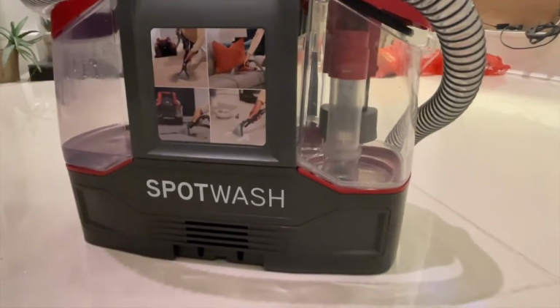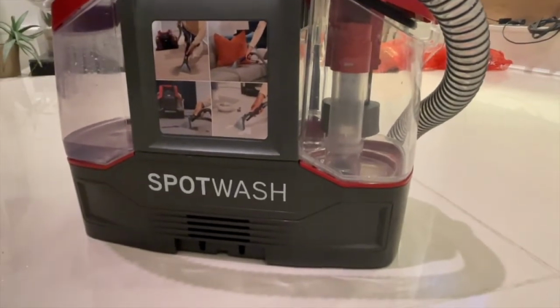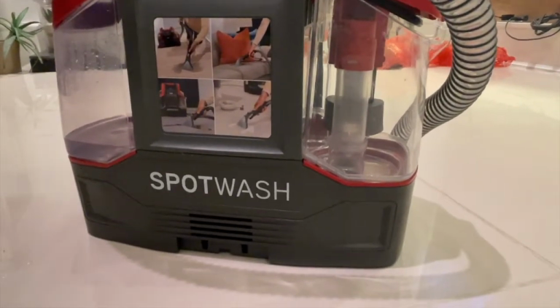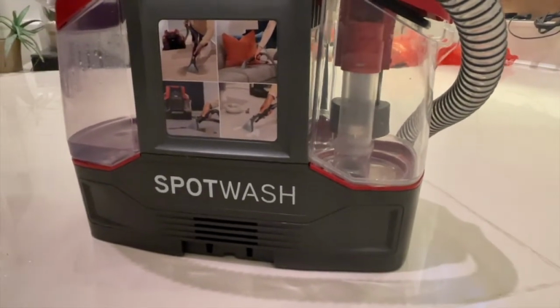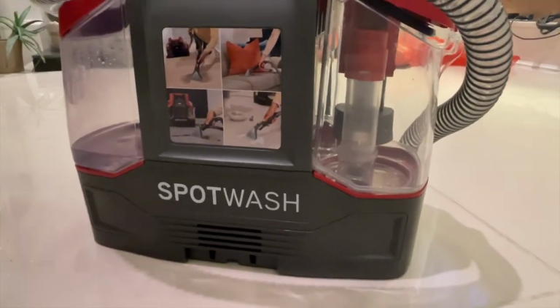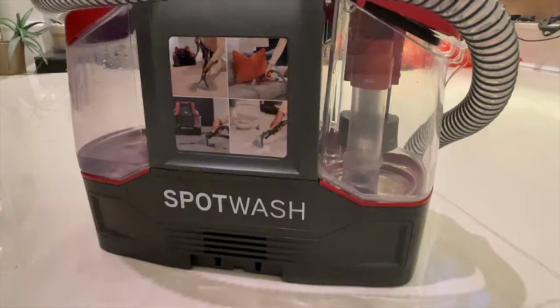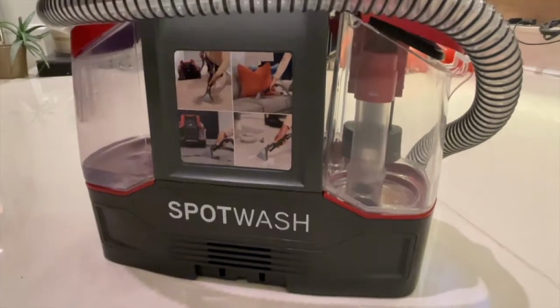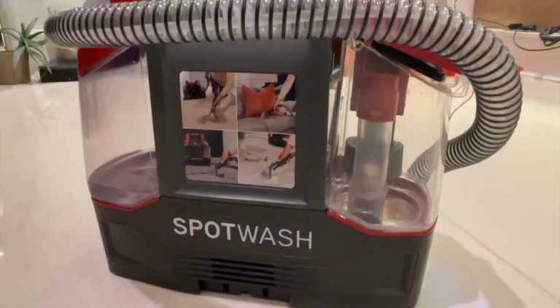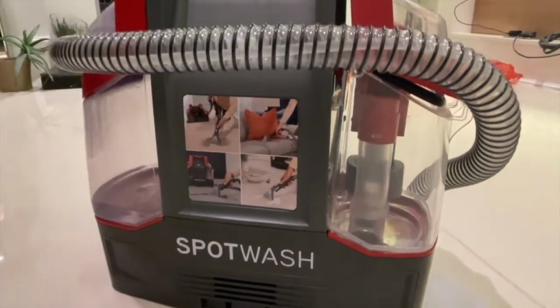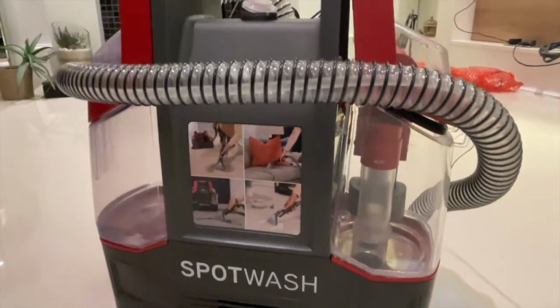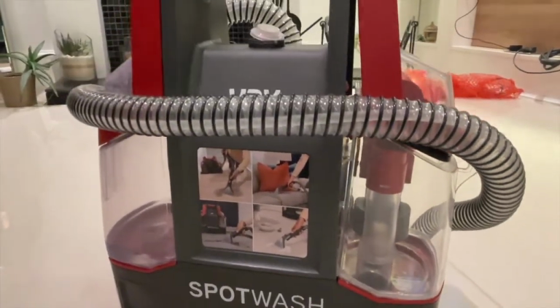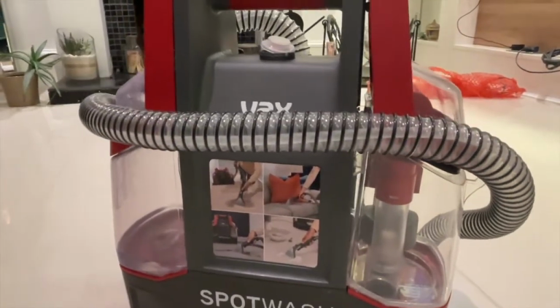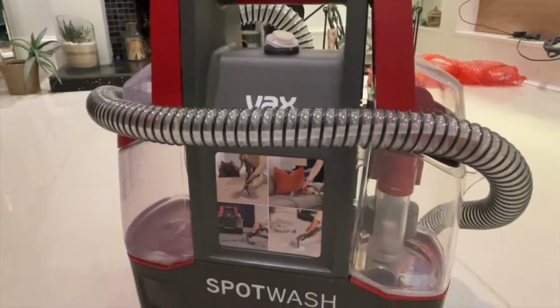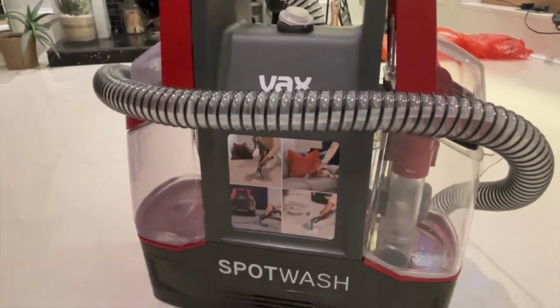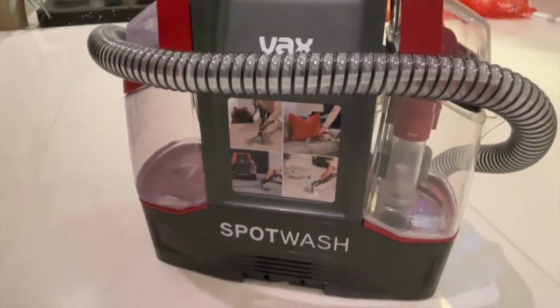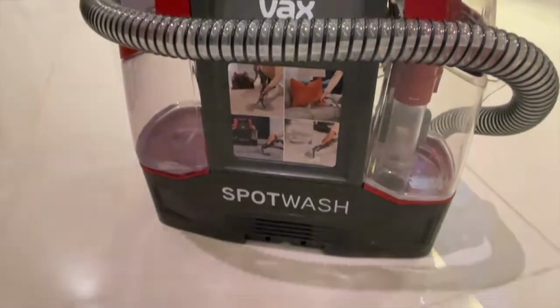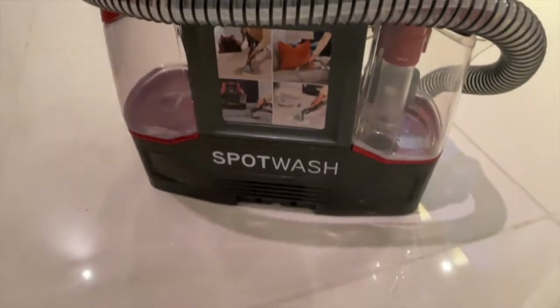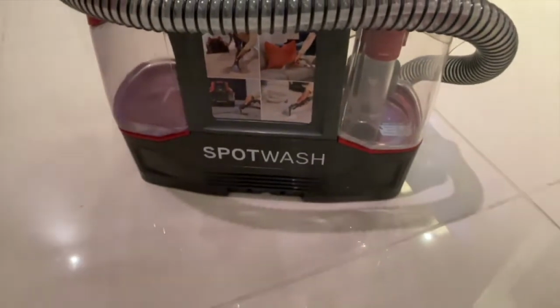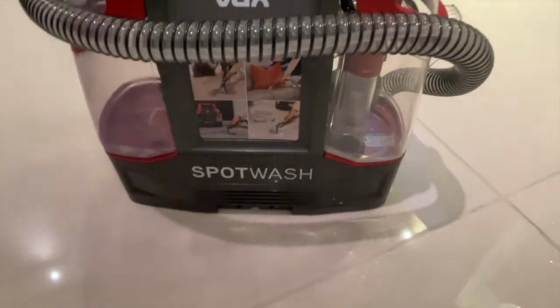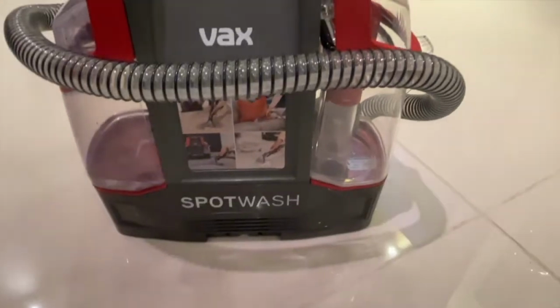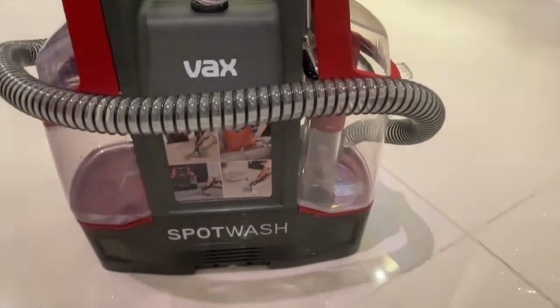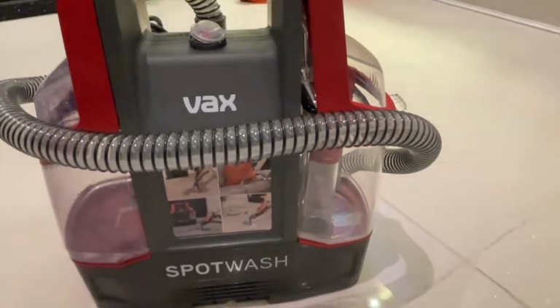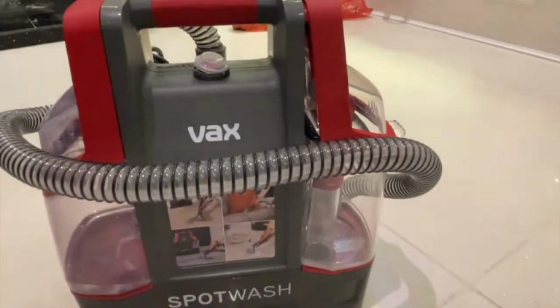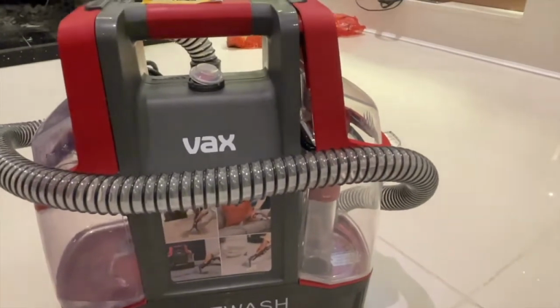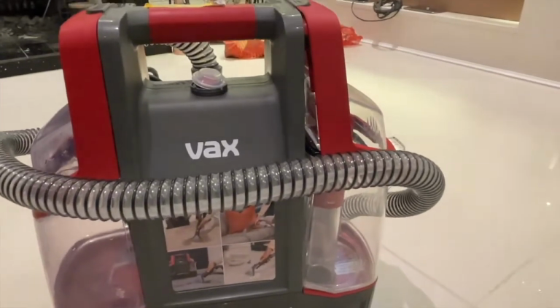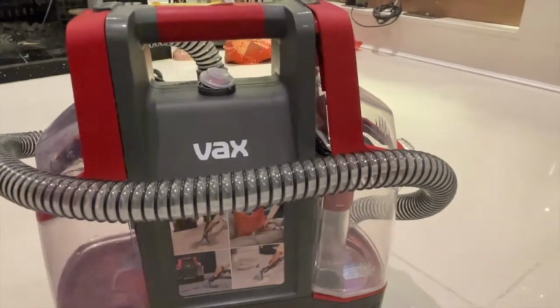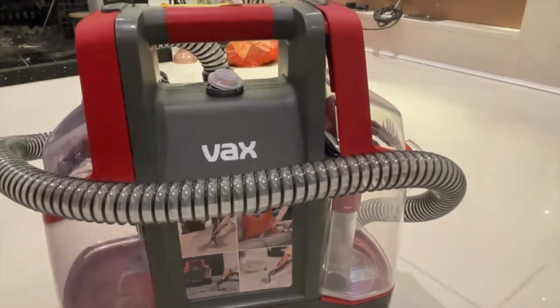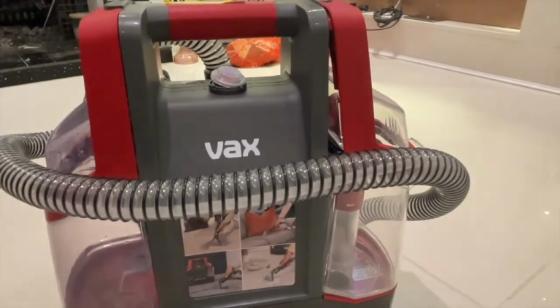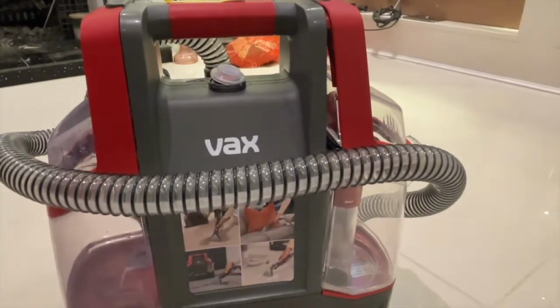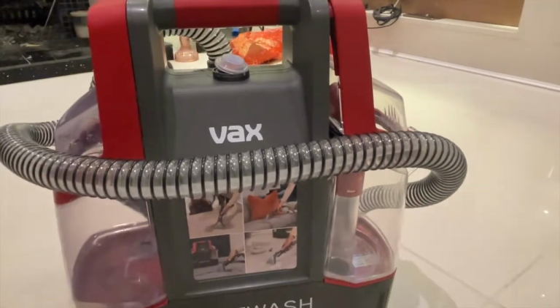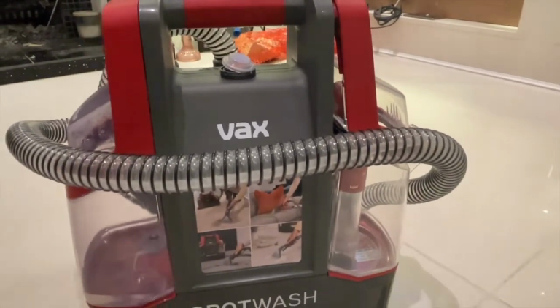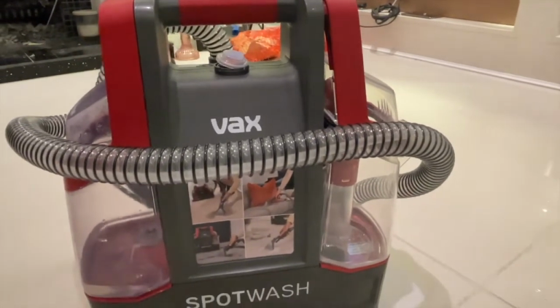What I like about this carpet cleaner is that it can also be used to clean sofas, which is why we bought it. Also, what's good about it is that it's quite compact and lightweight to carry.